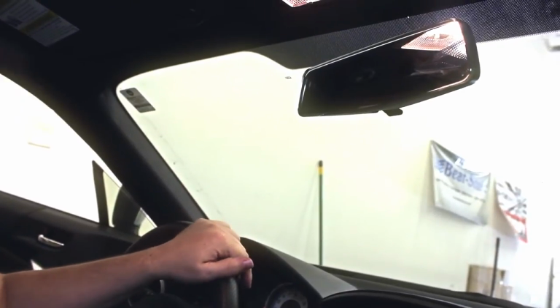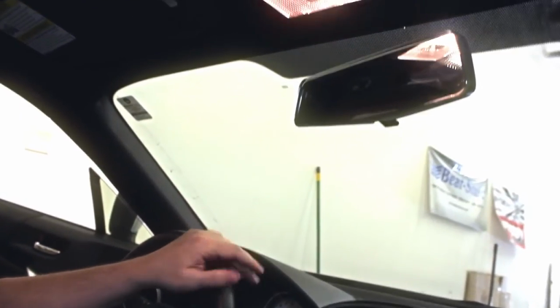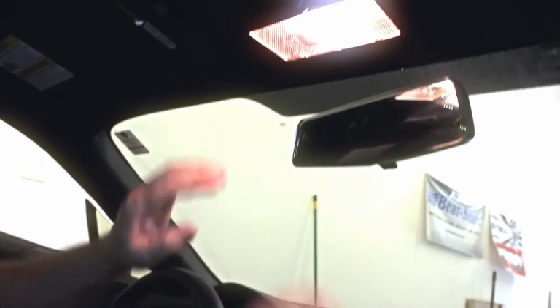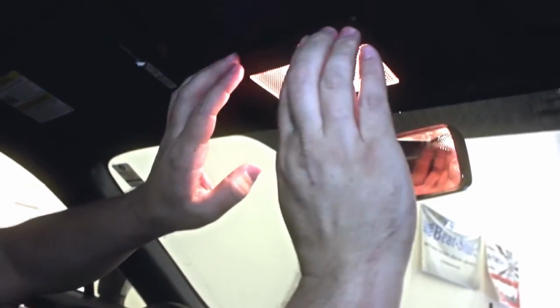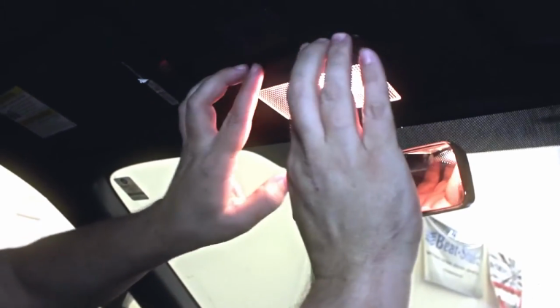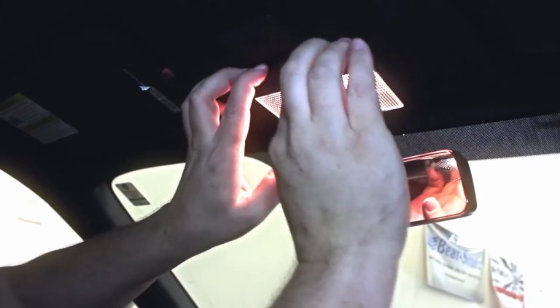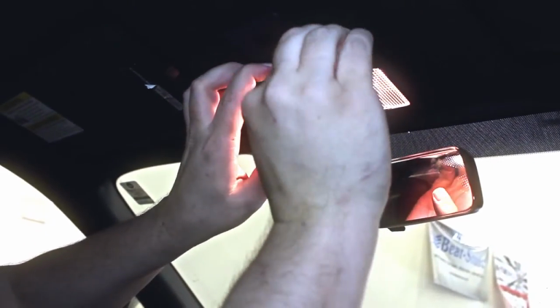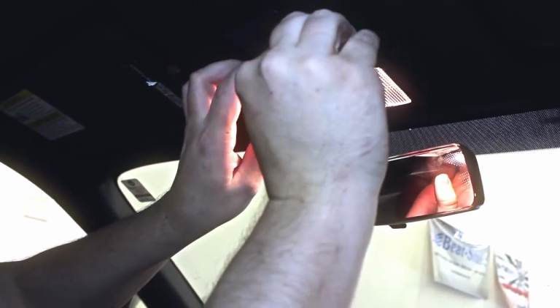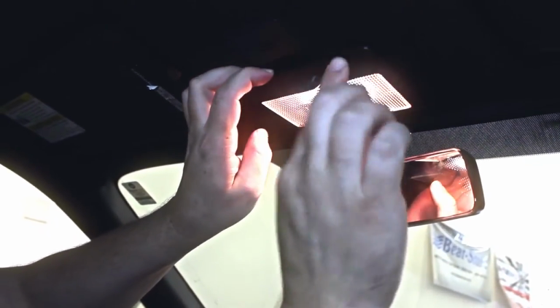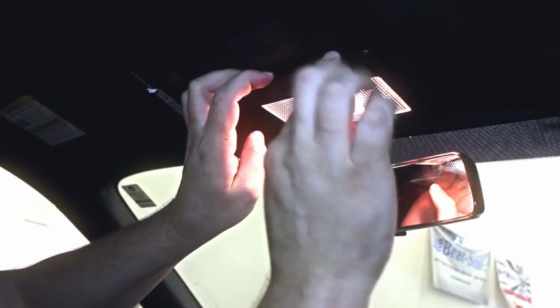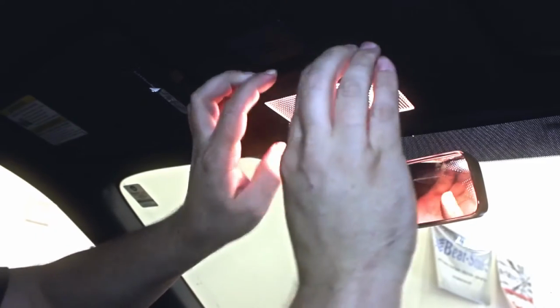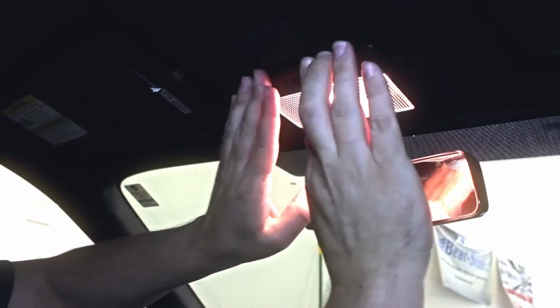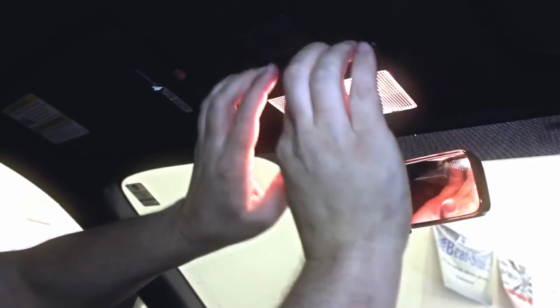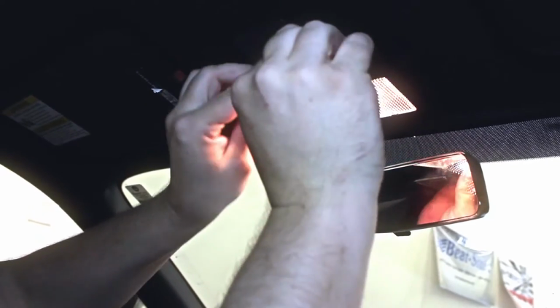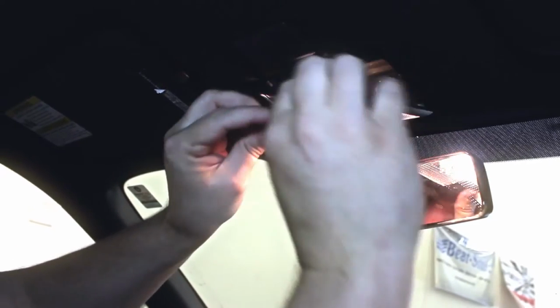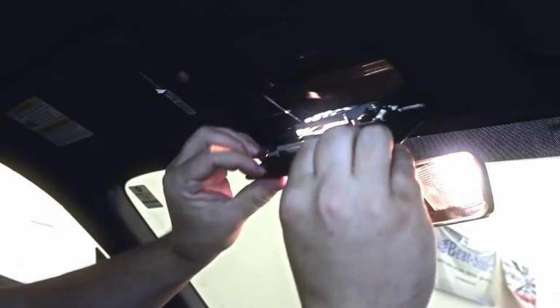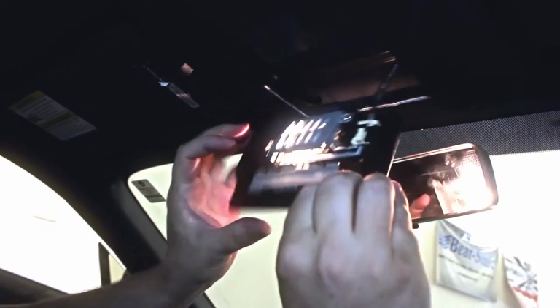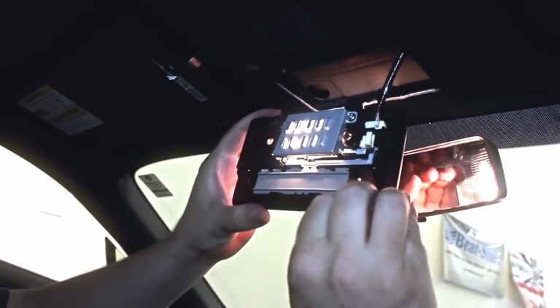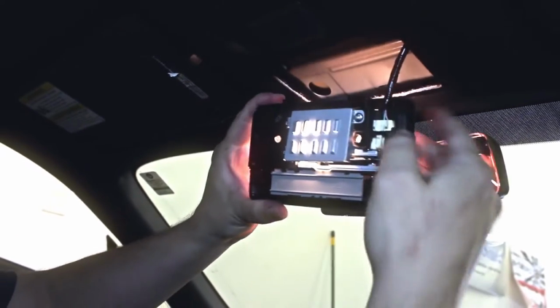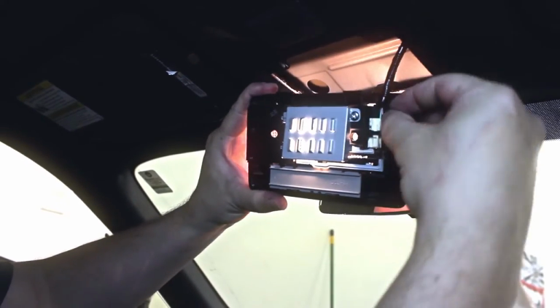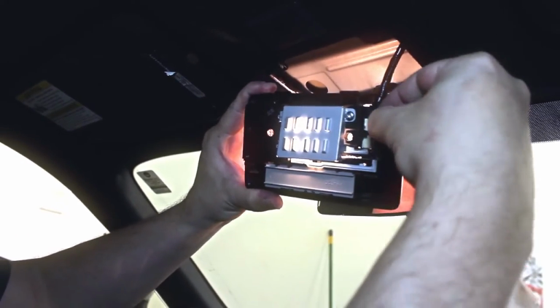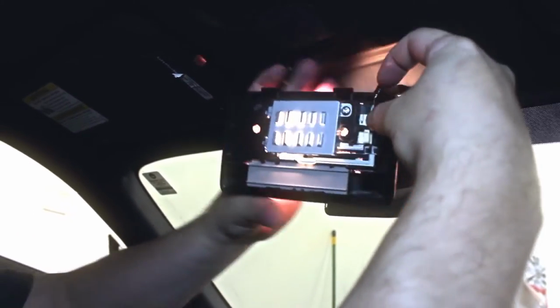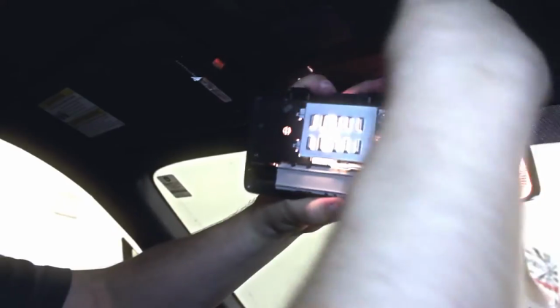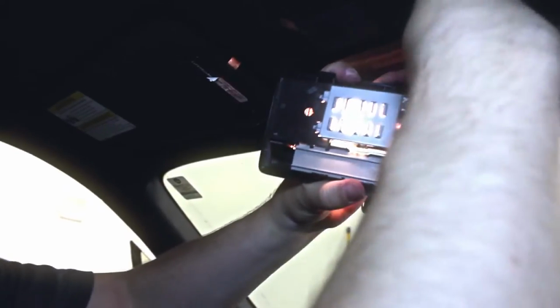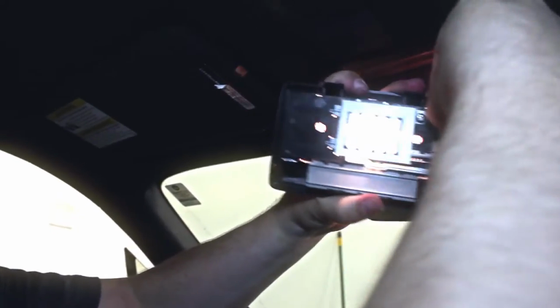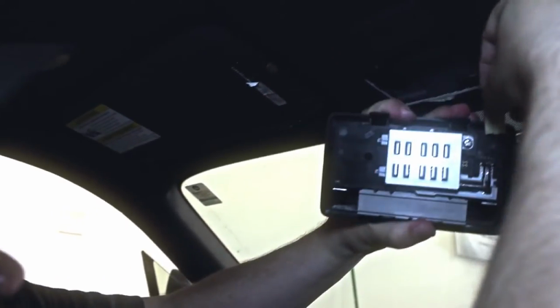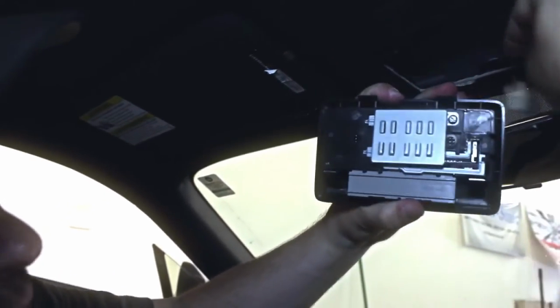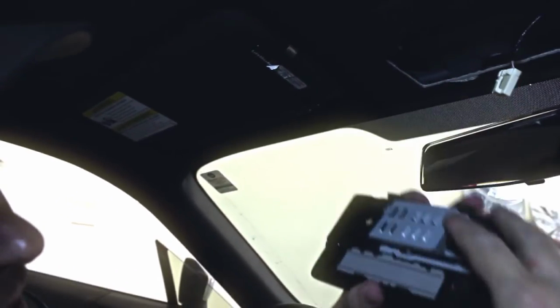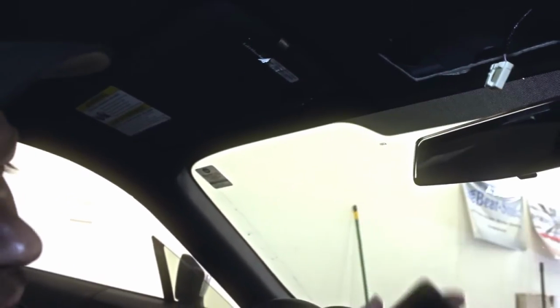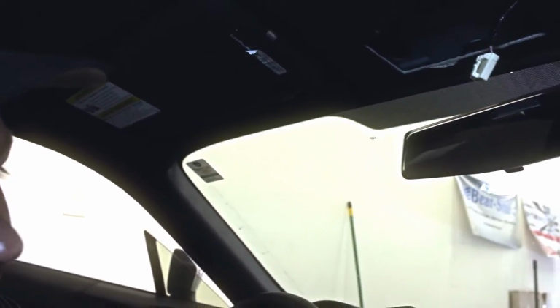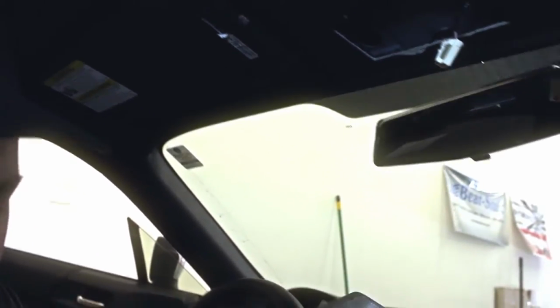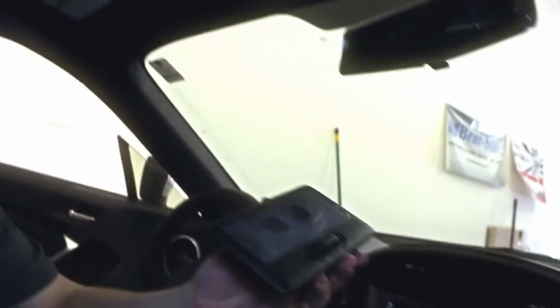First thing we're going to do is pull this out. What I do is pull this piece down right here, get my fingers in here and pull this down. Now by pushing right here, you can actually take this unit off and work with it a lot easier.